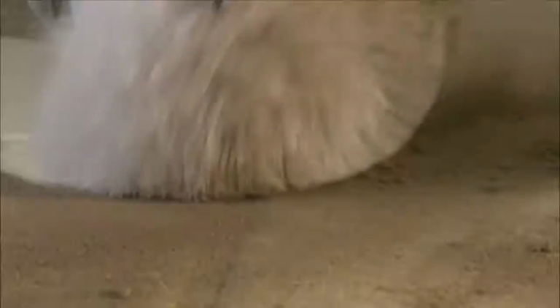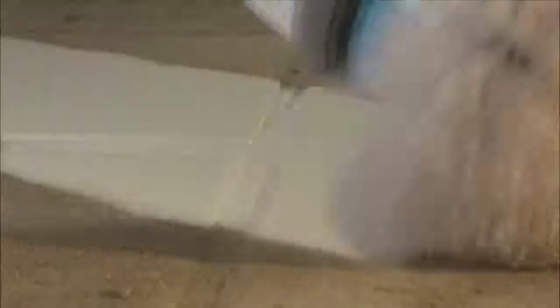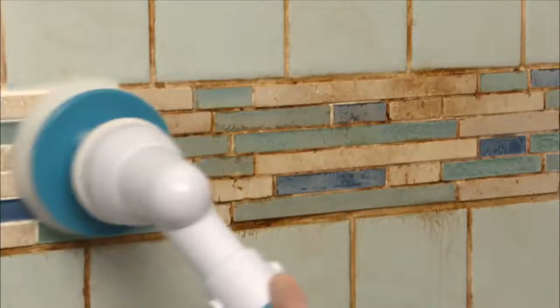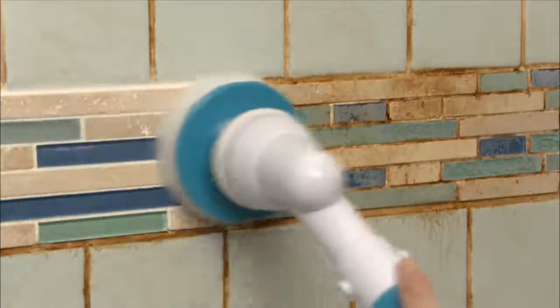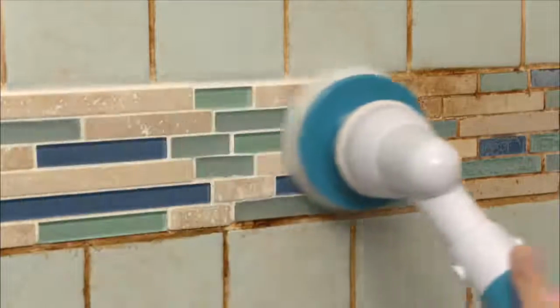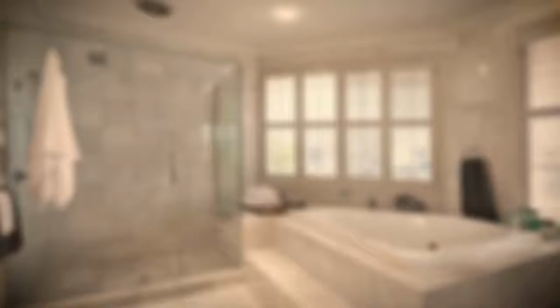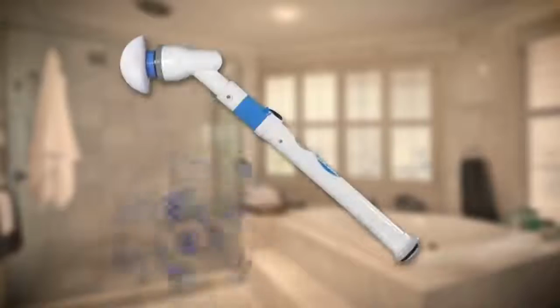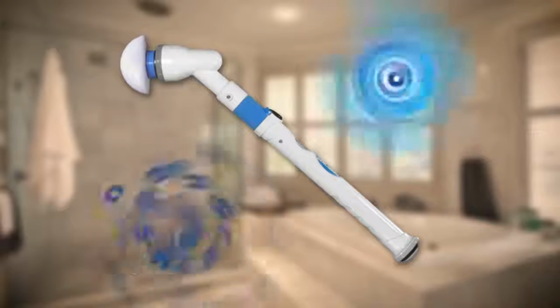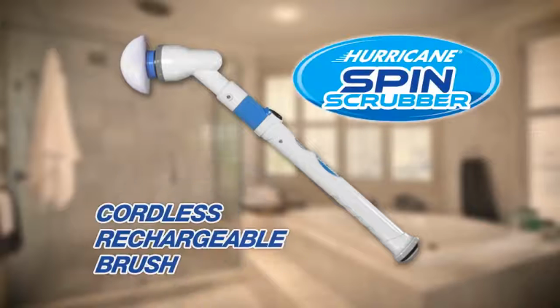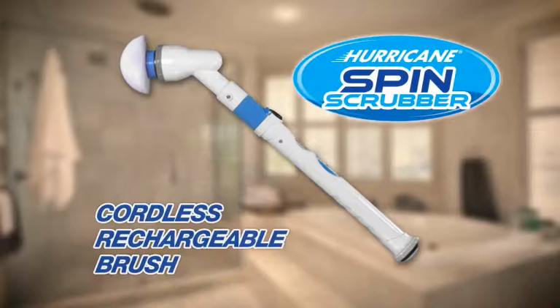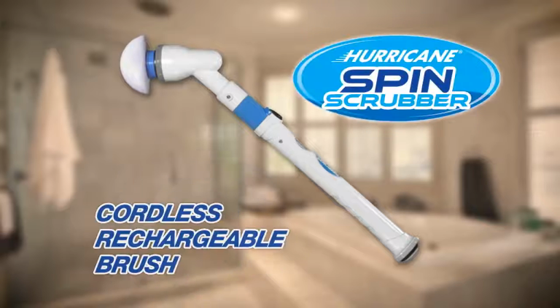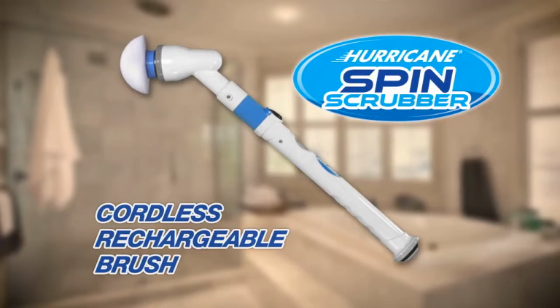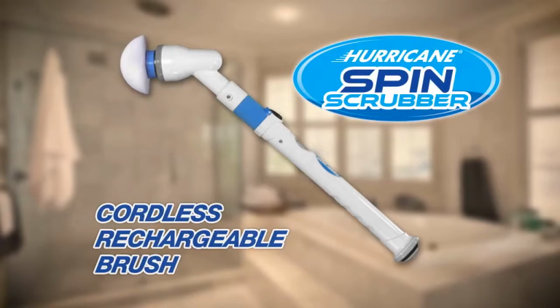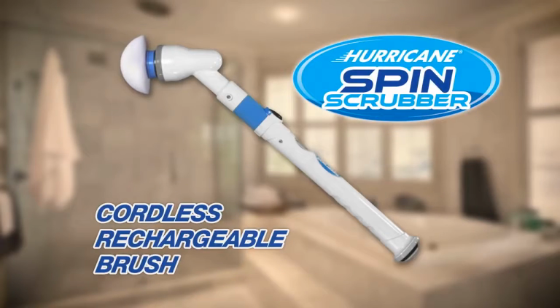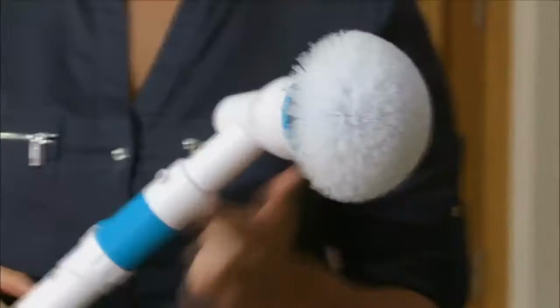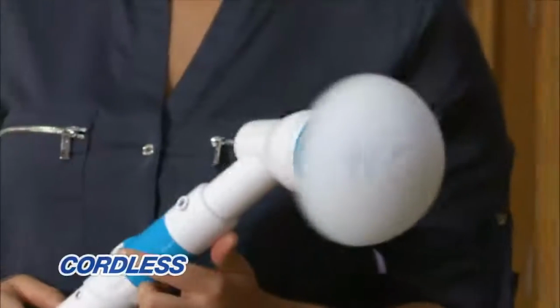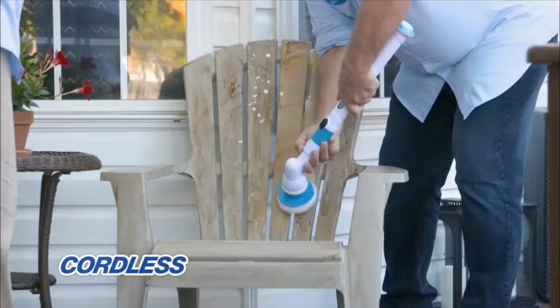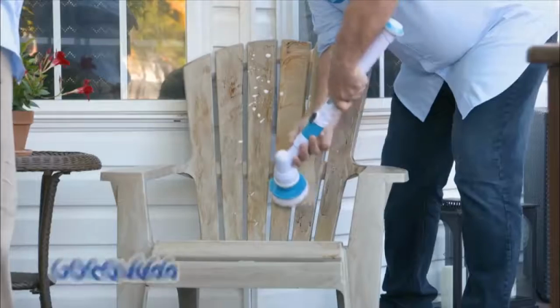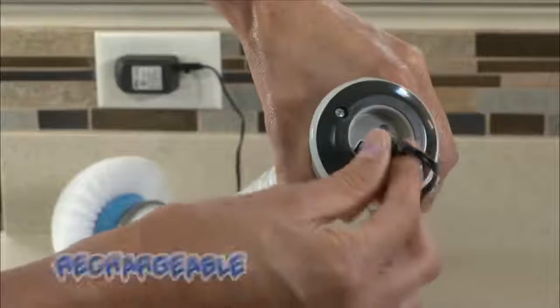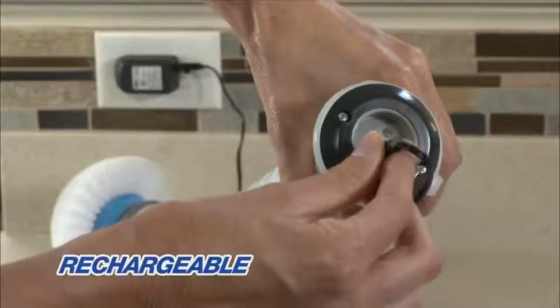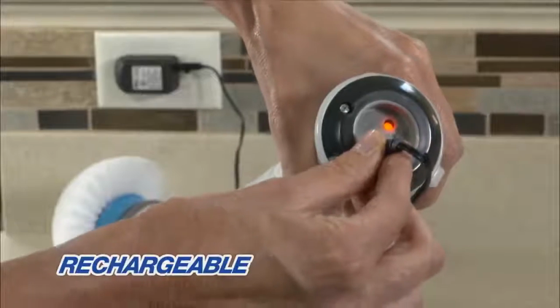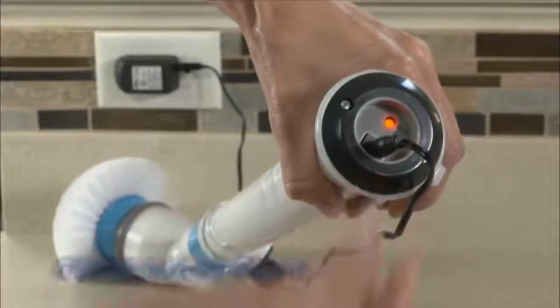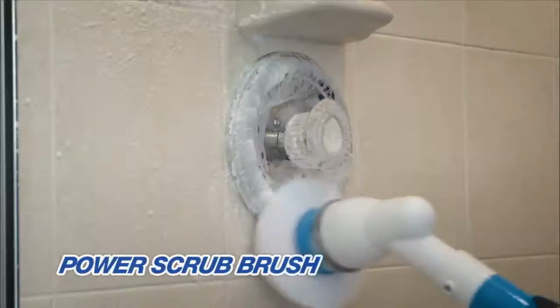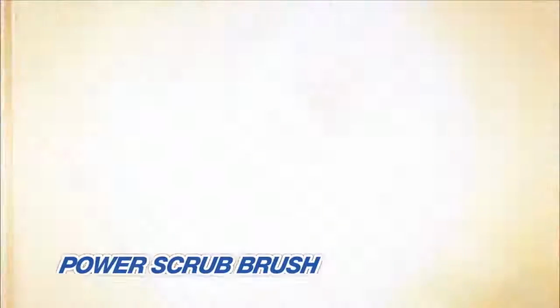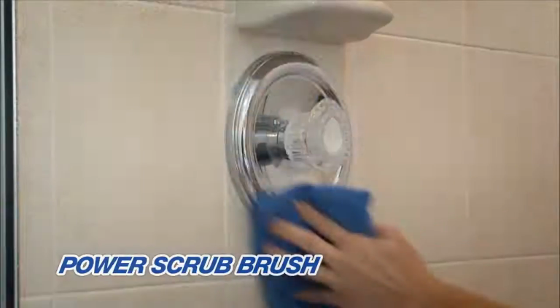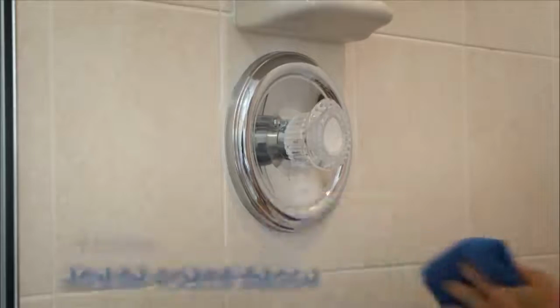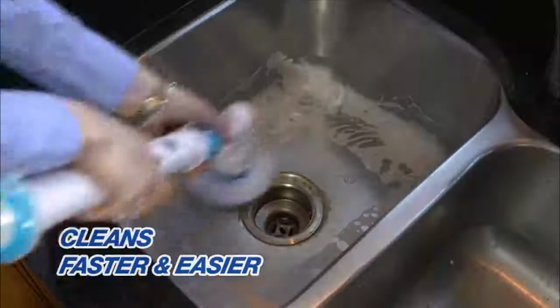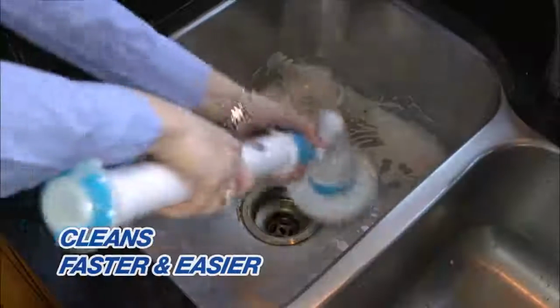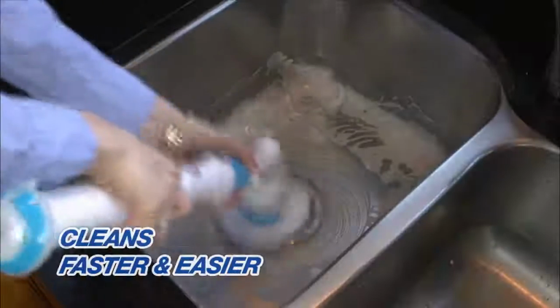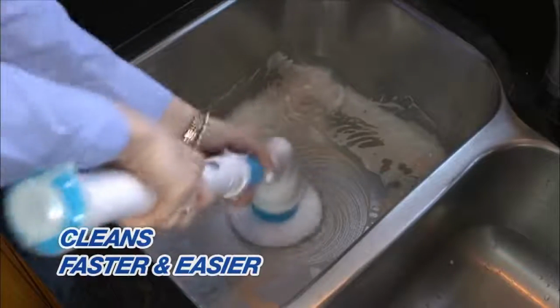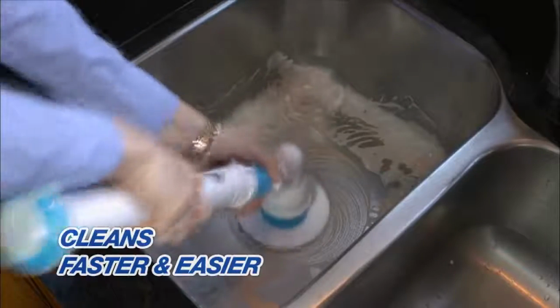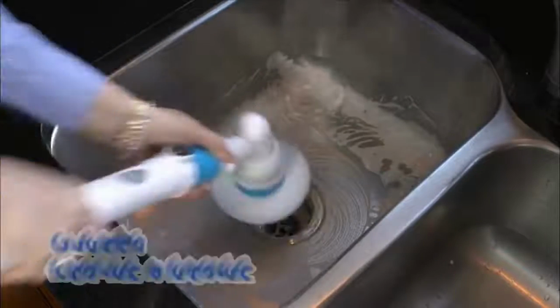Introducing the all-new Hurricane Spin Scrubber from JML — the new cordless and rechargeable power scrub brush that cleans faster and easier.